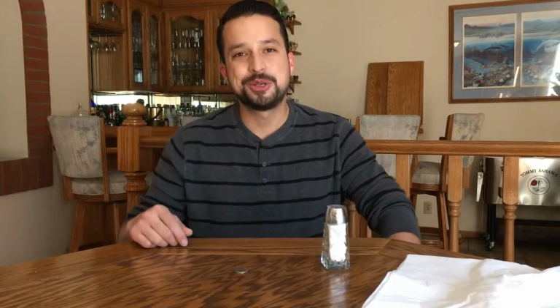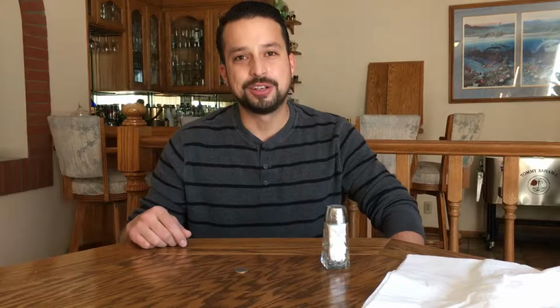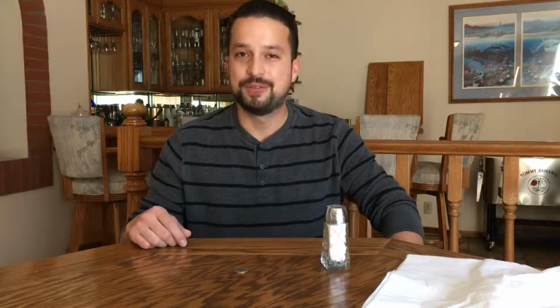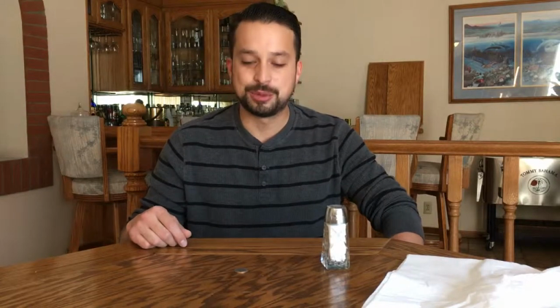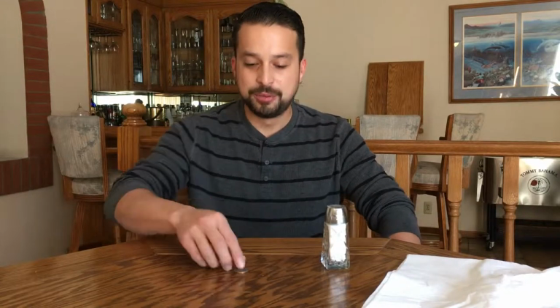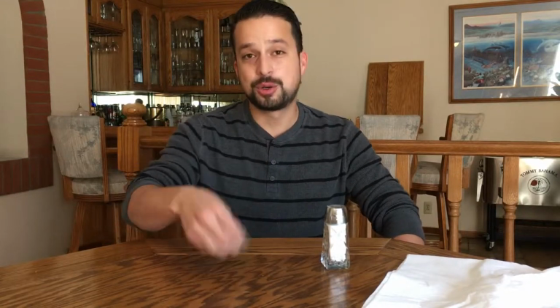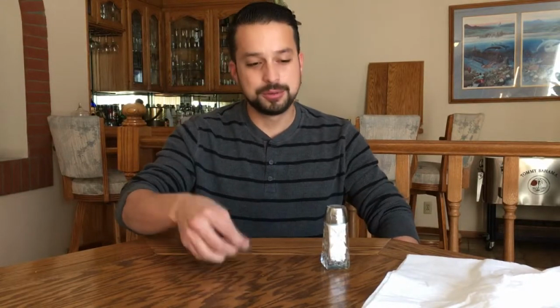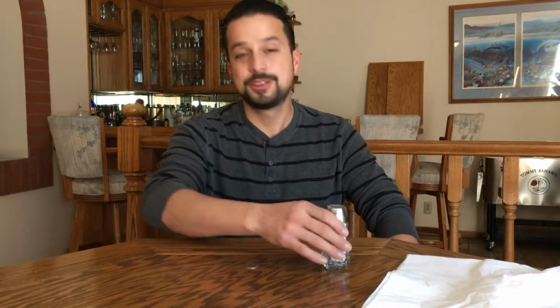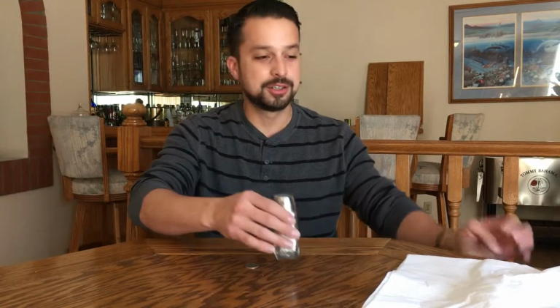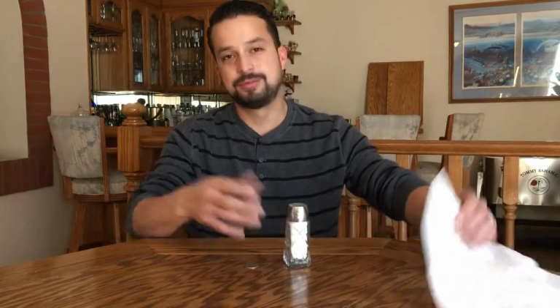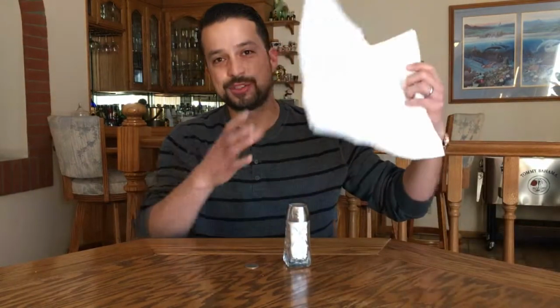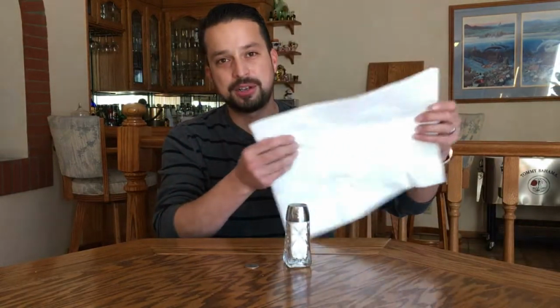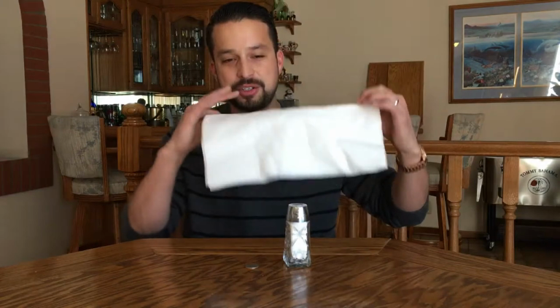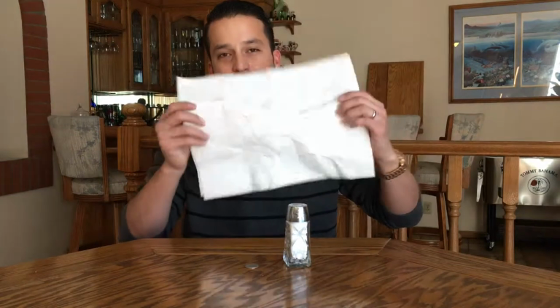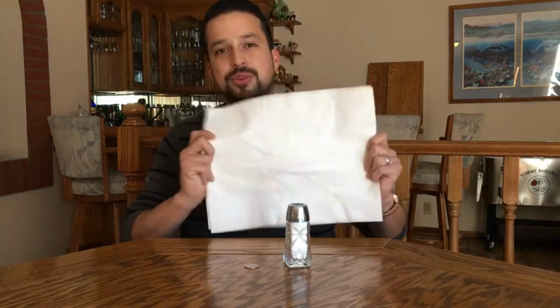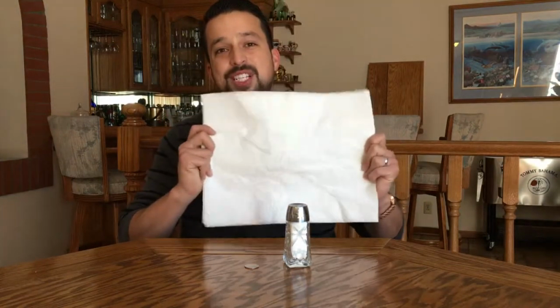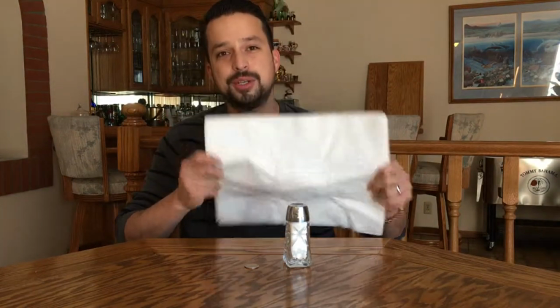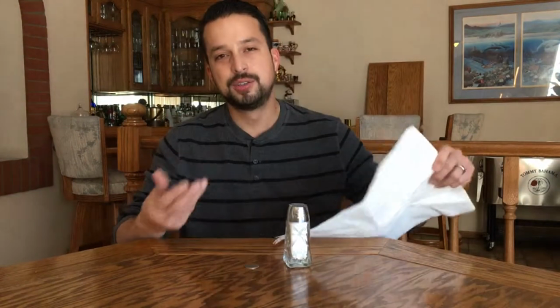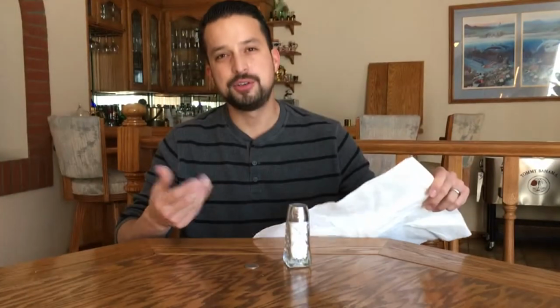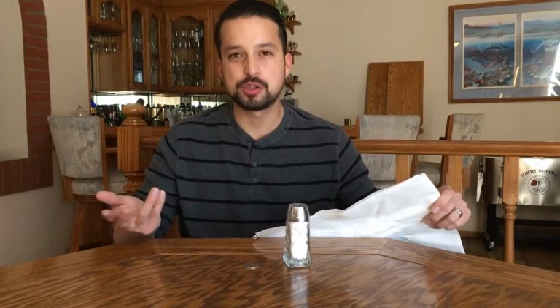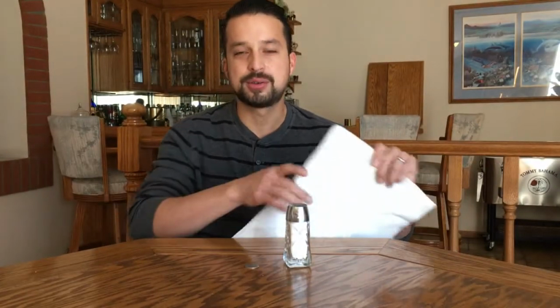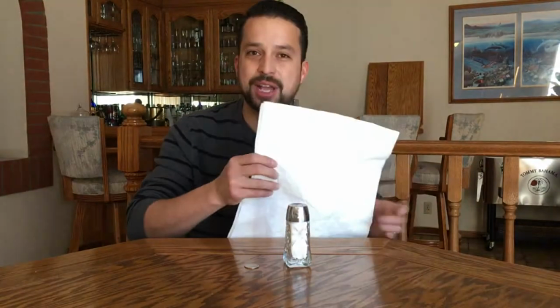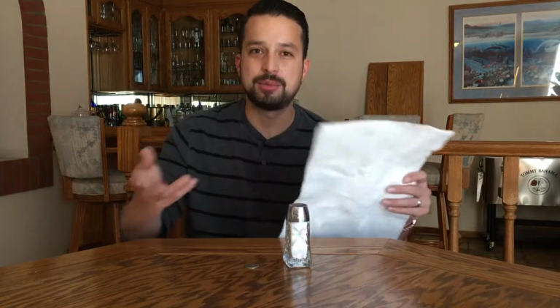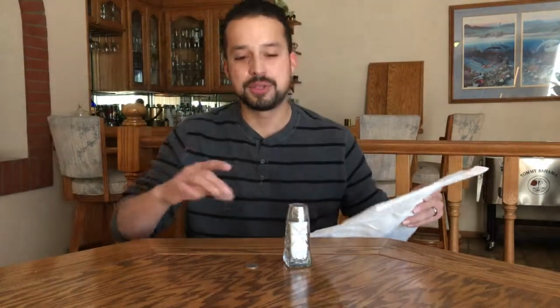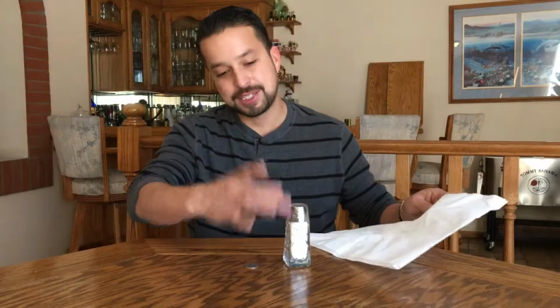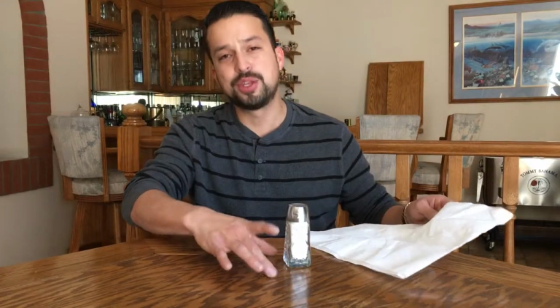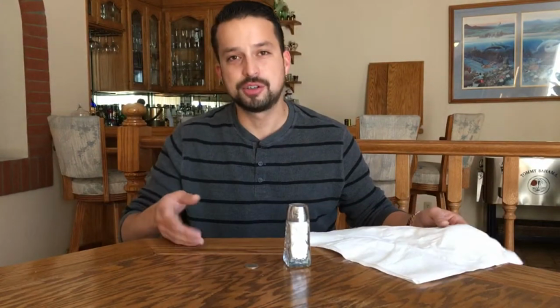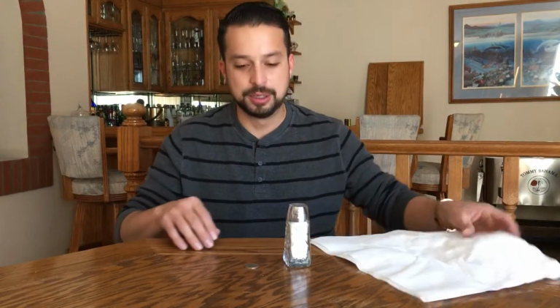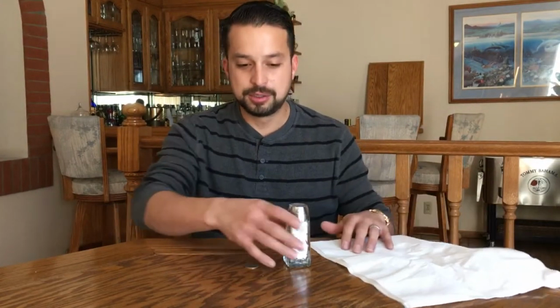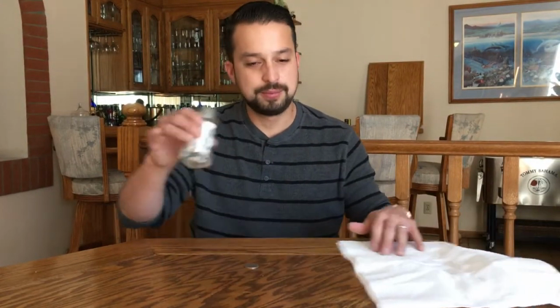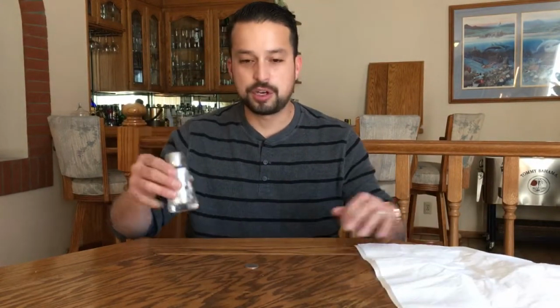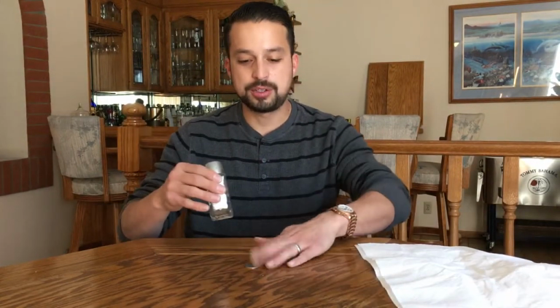So how do we do that trick? Very simple. We're gonna use a quarter and a salt shaker. I'm using some paper towel — just make sure it's thick enough so that people can't see through it. Normally newspaper is the best, or magazine paper, but it has to cover up the entire salt shaker.